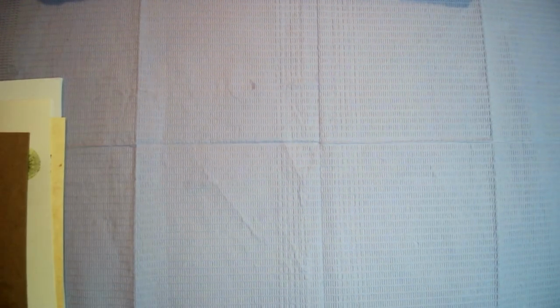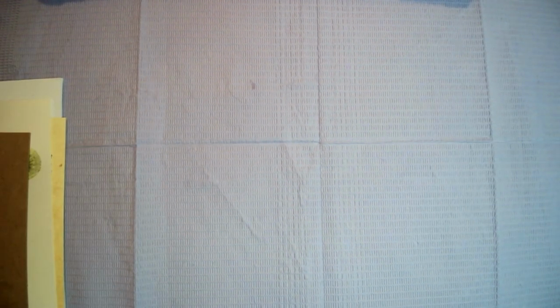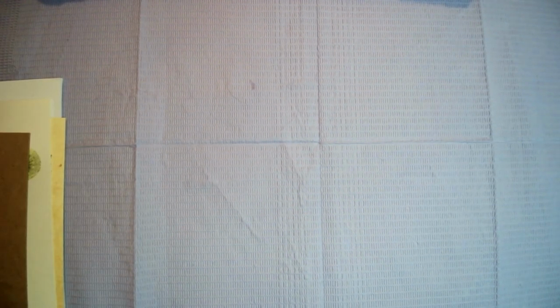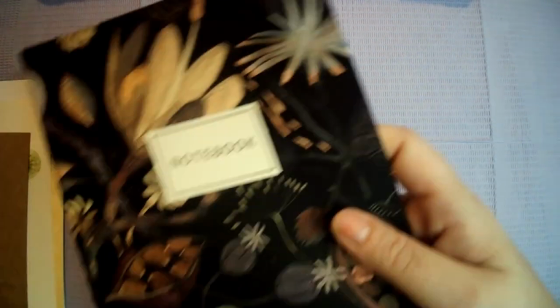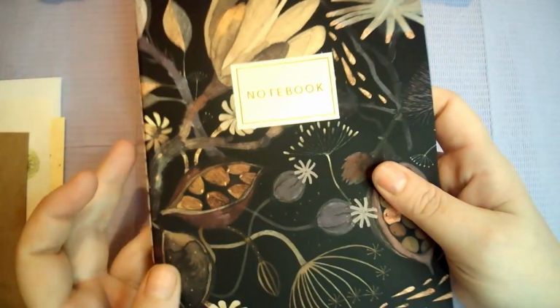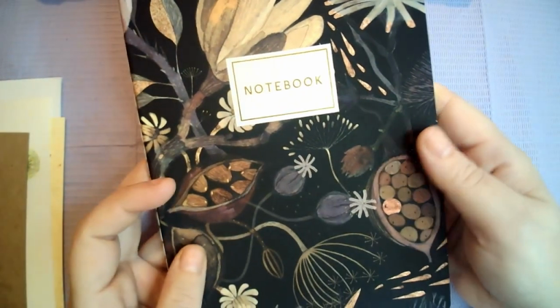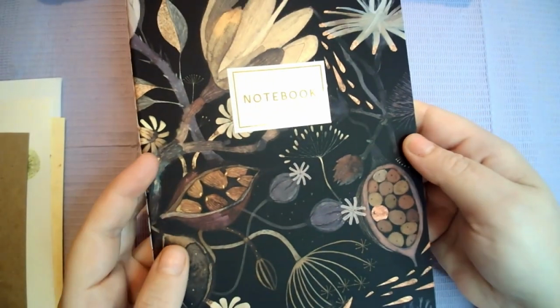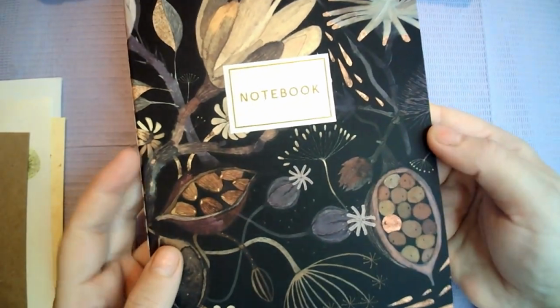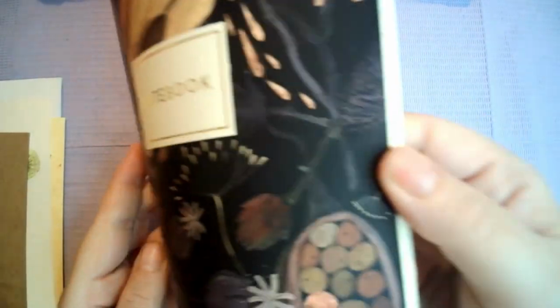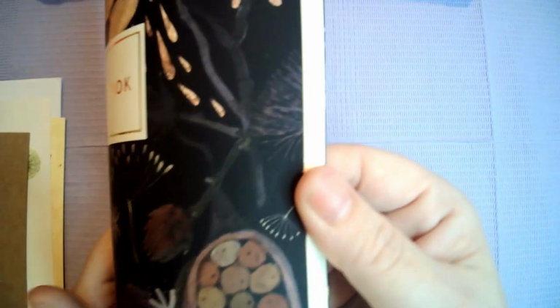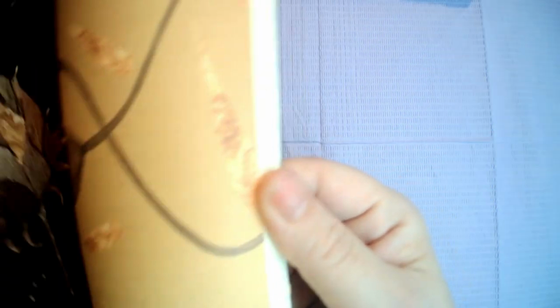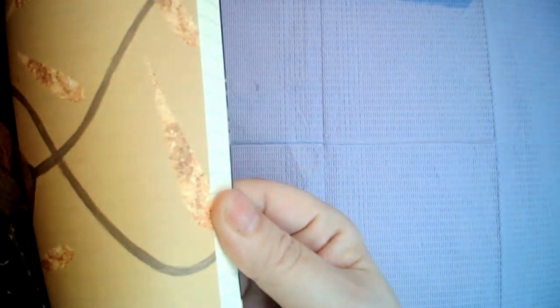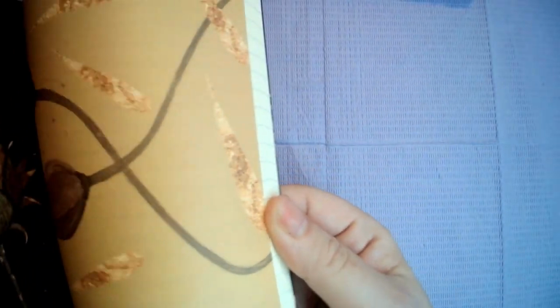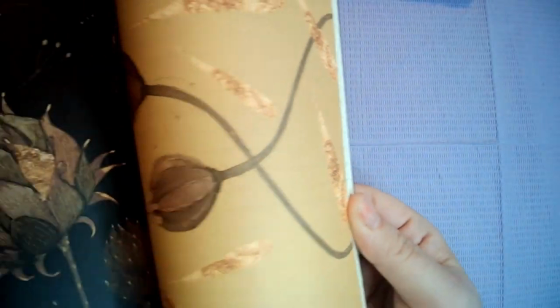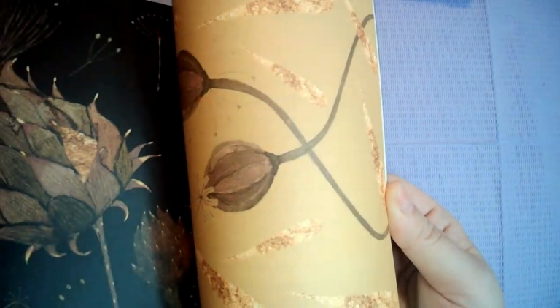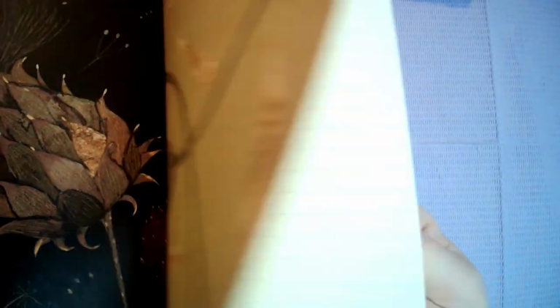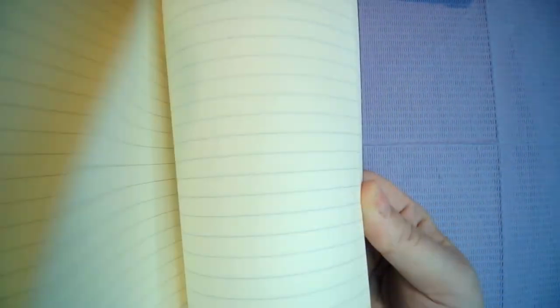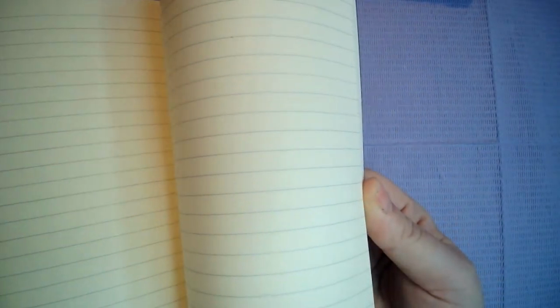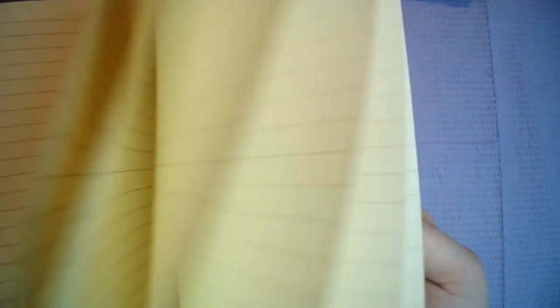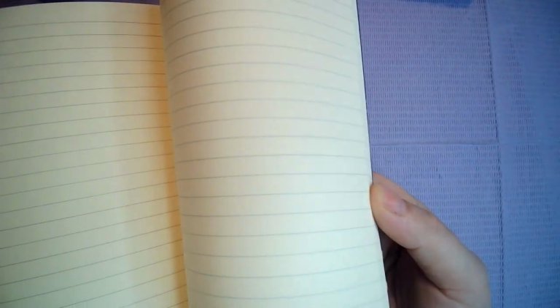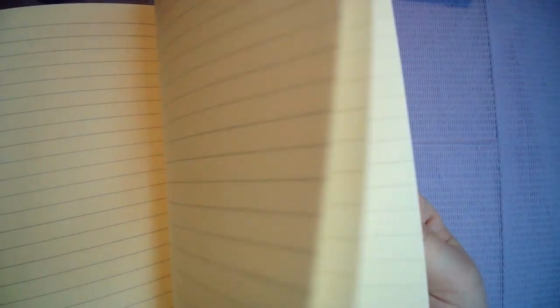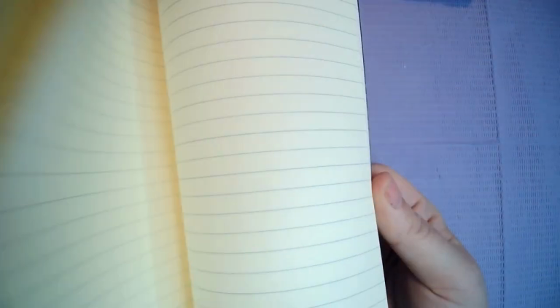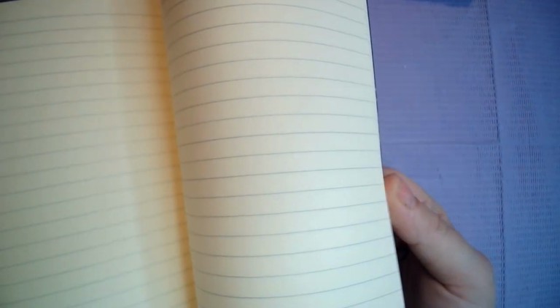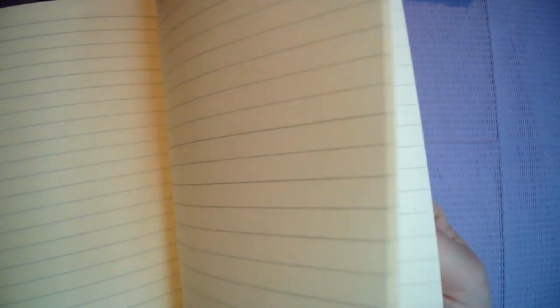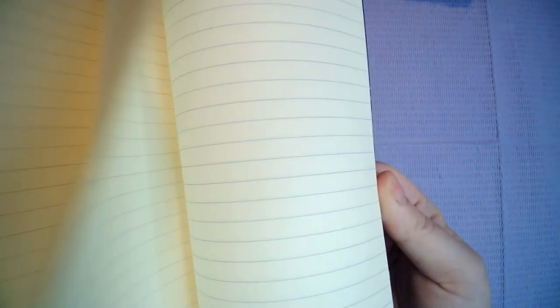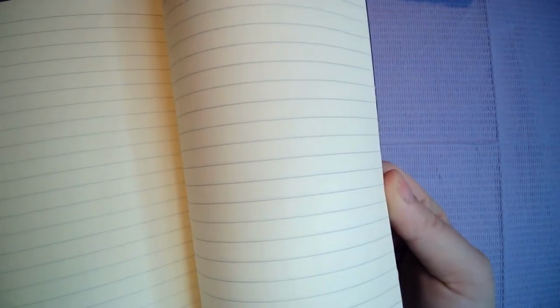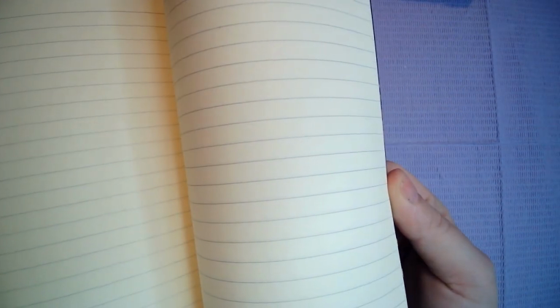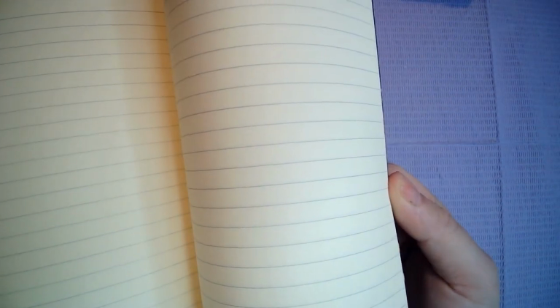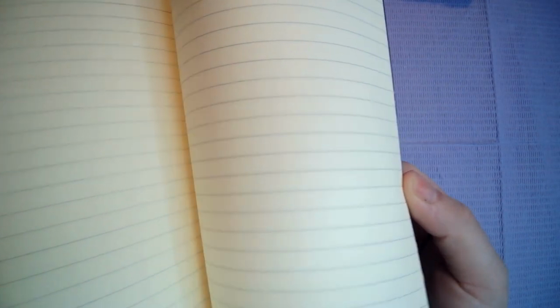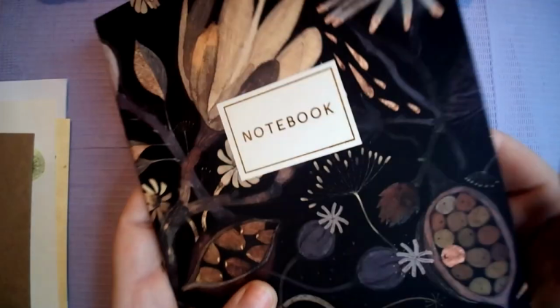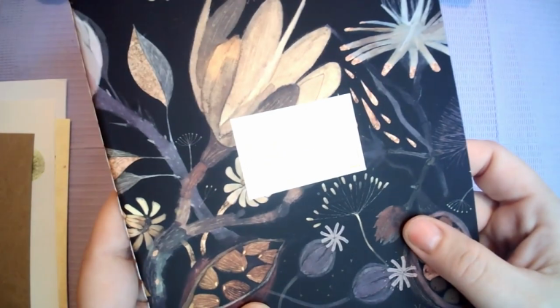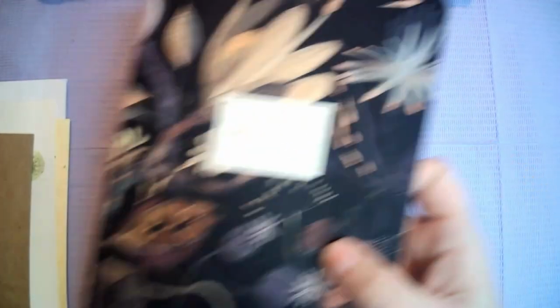The next thing I see is it comes with a notebook so you can take notes during your classes. Very nice.